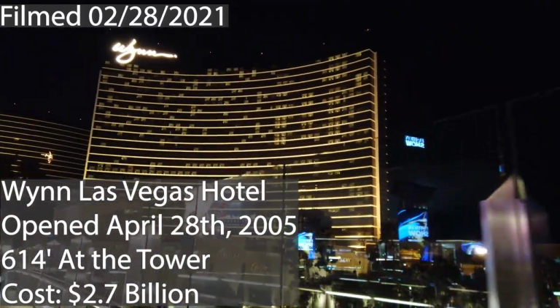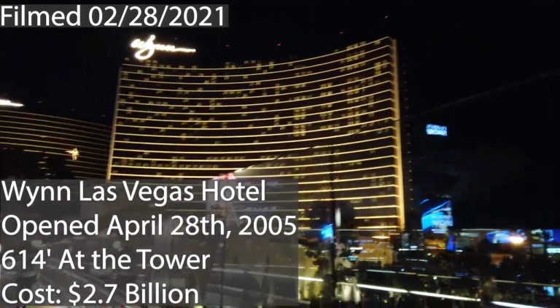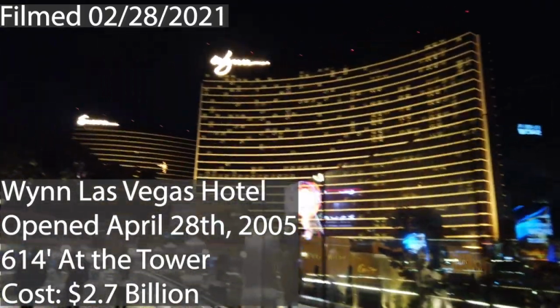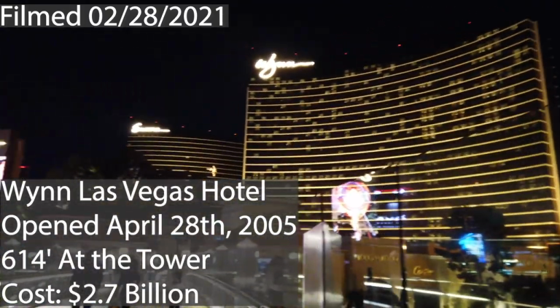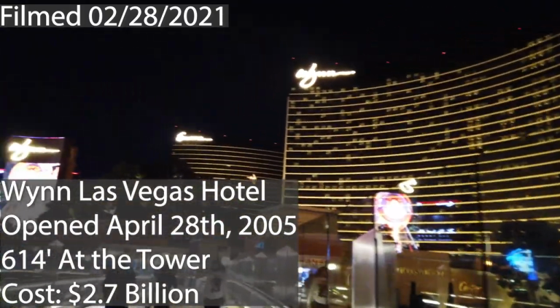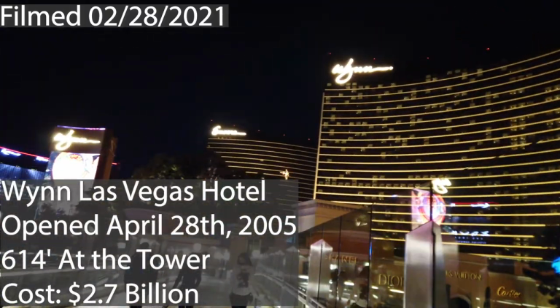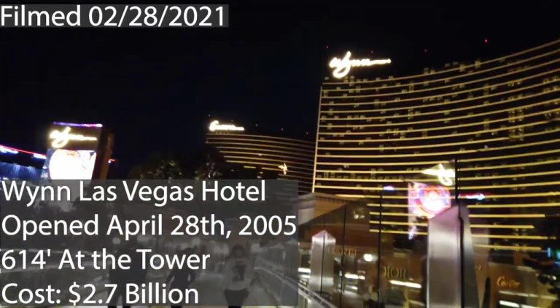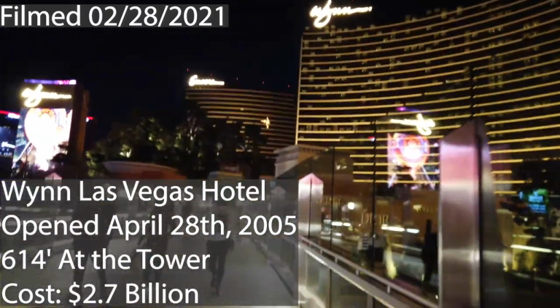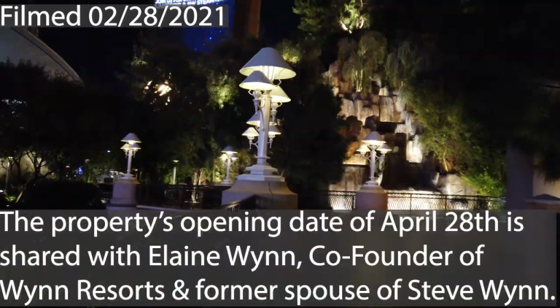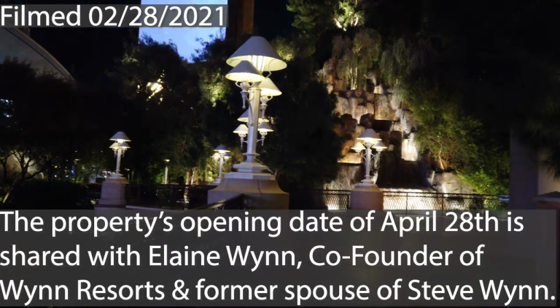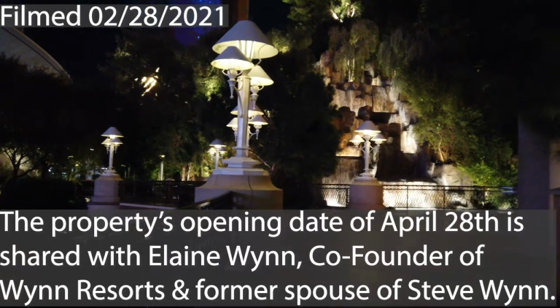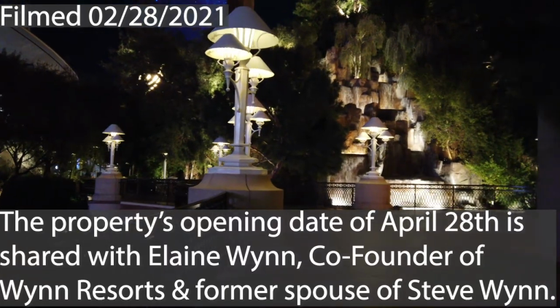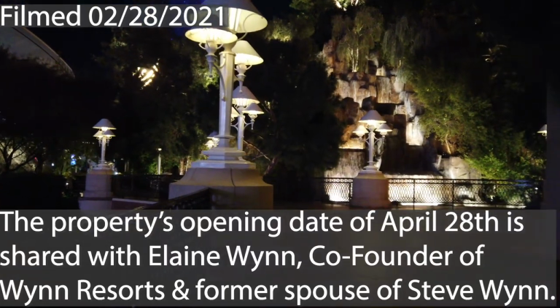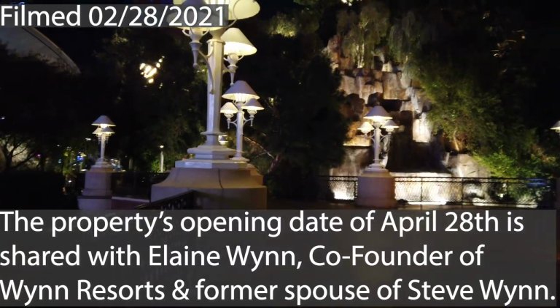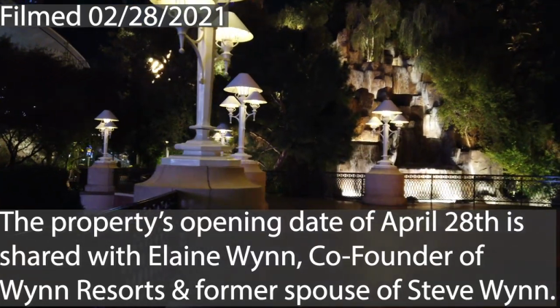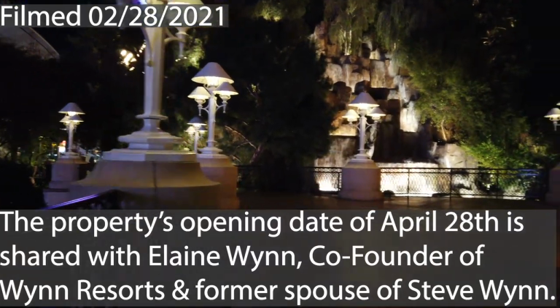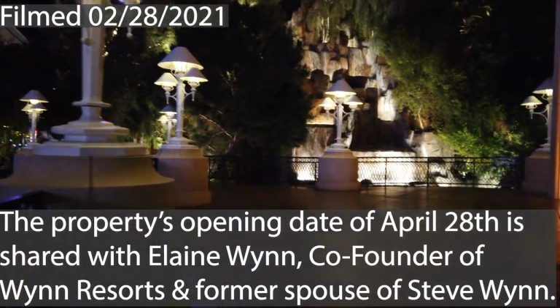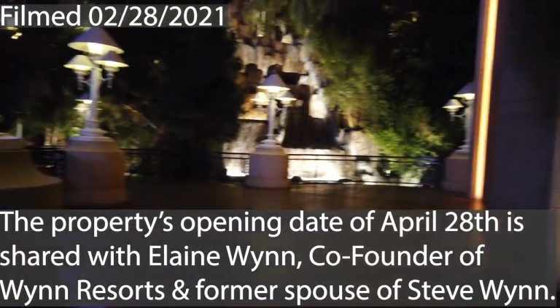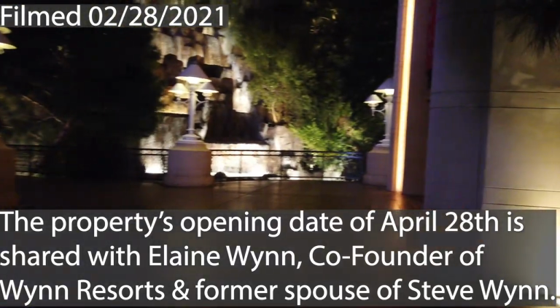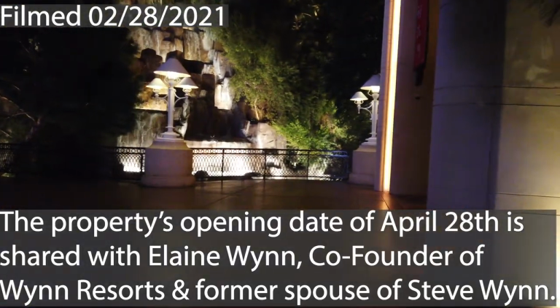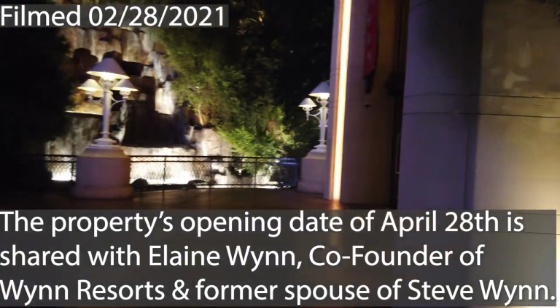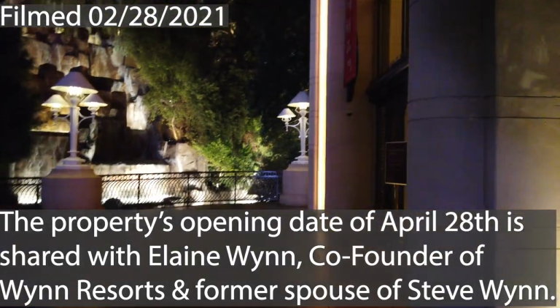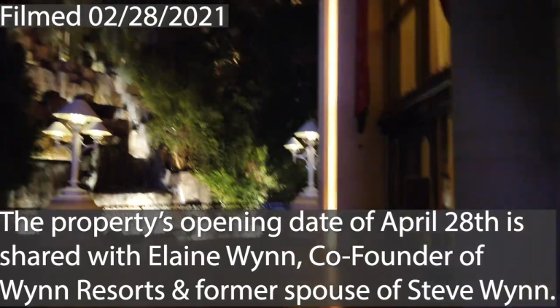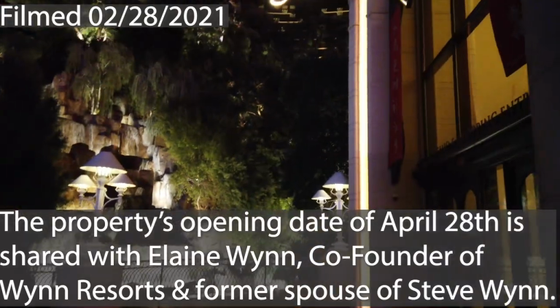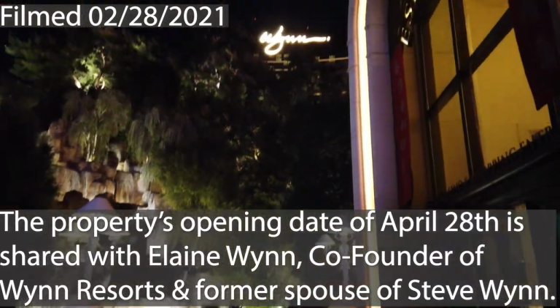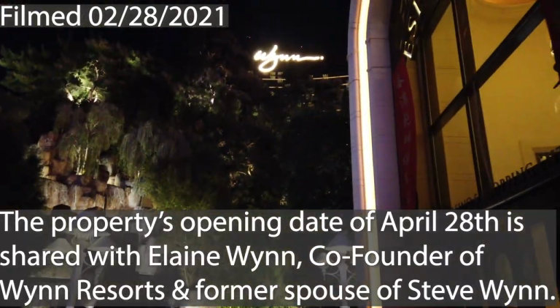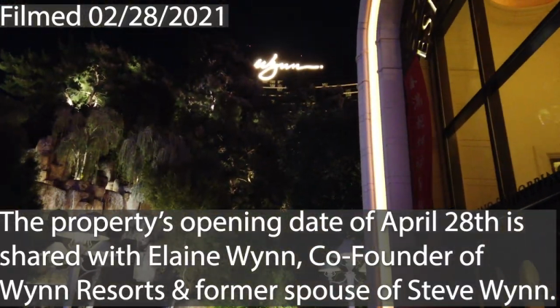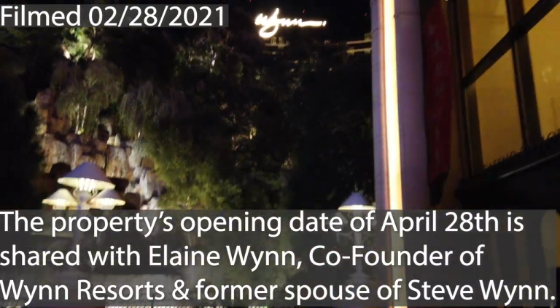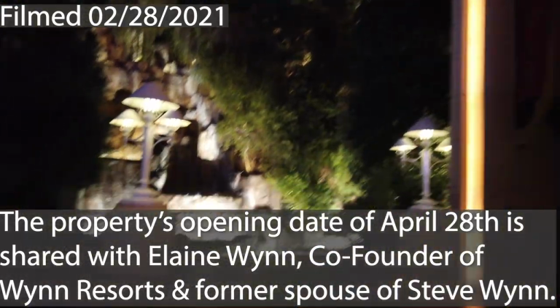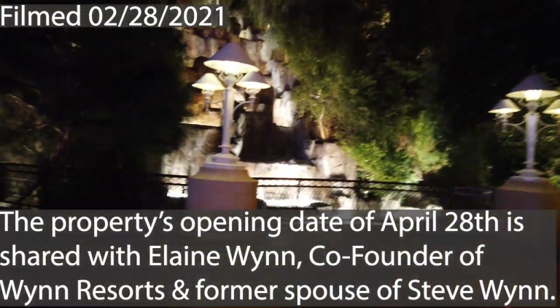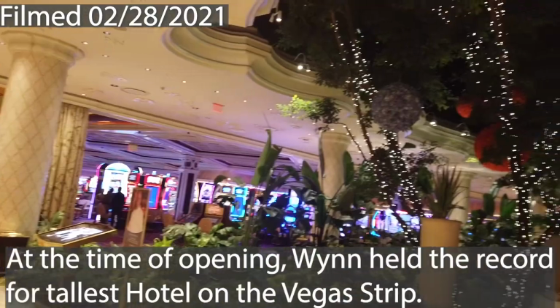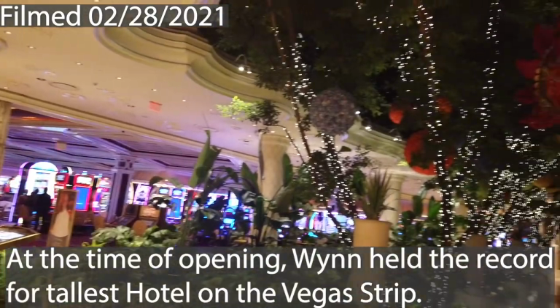The Wynn Las Vegas is consistently hailed as one of the greatest hotels in Las Vegas, if not the world, founded by Steve Wynn. Will this be one of the most interesting hotels we've seen, or will it come up short? Let's go explore and find out.